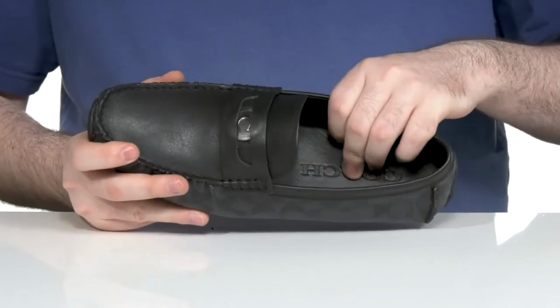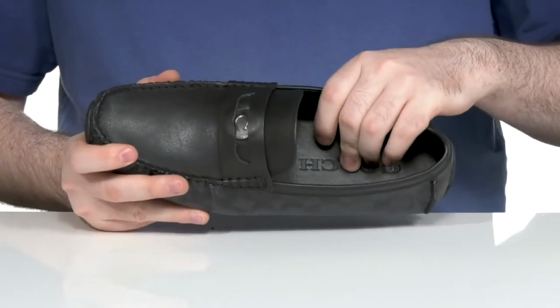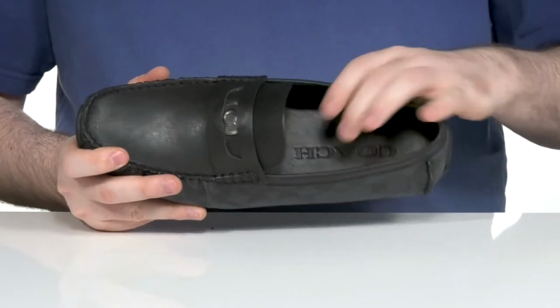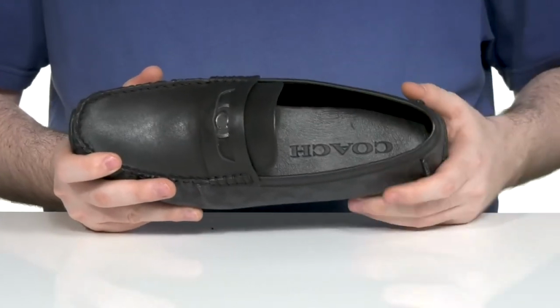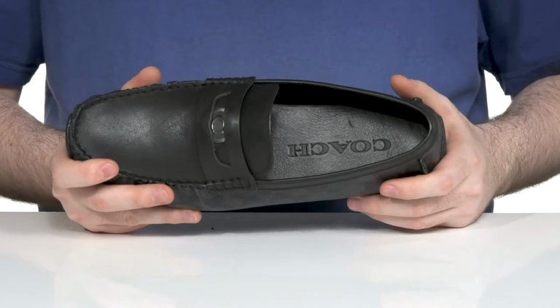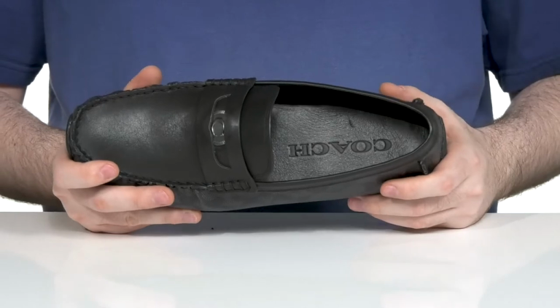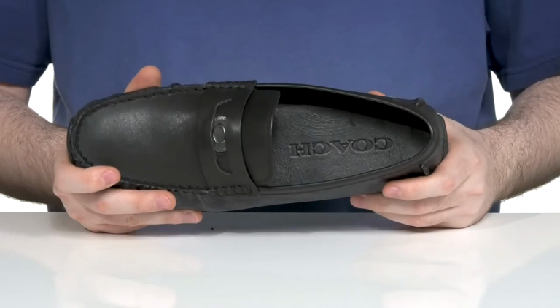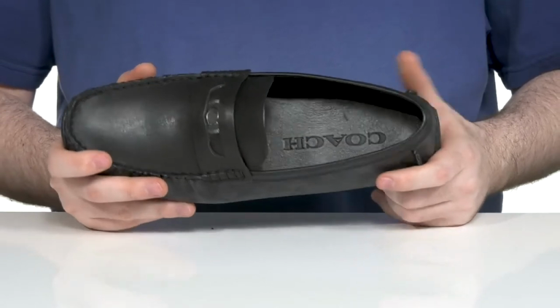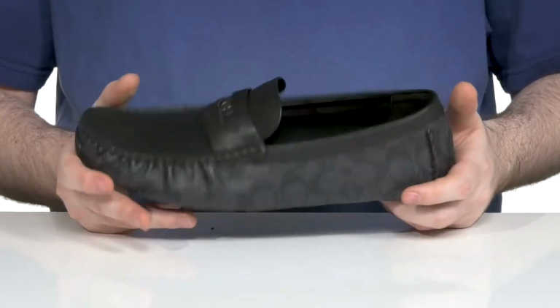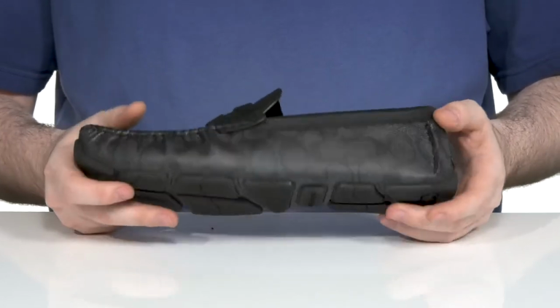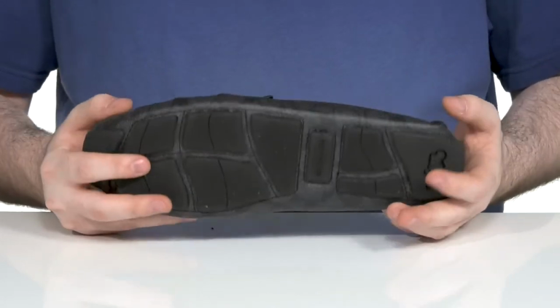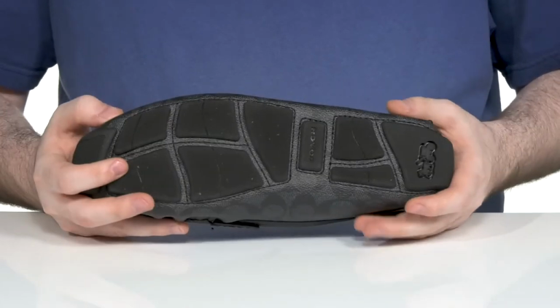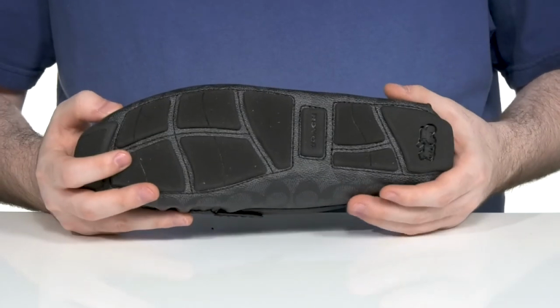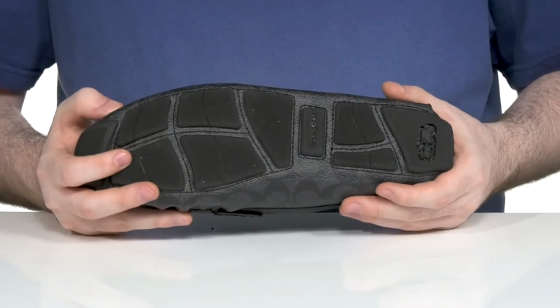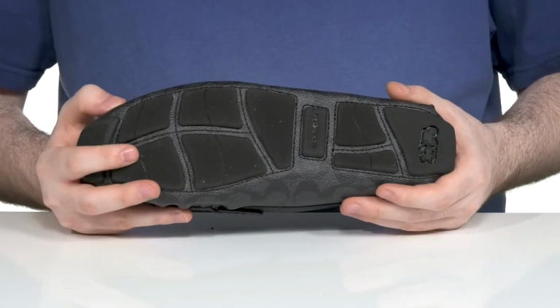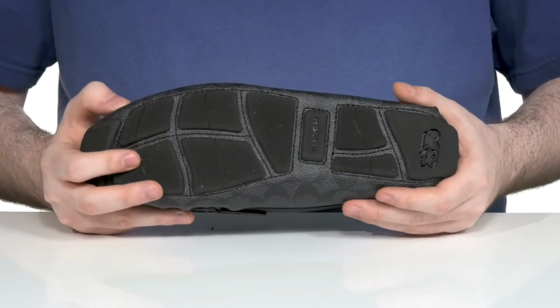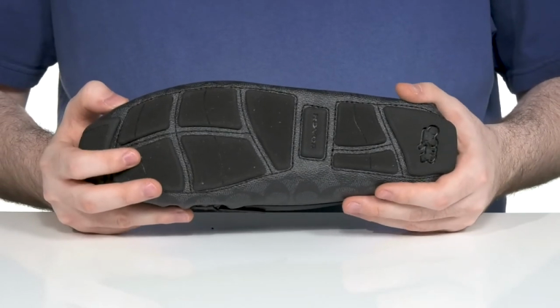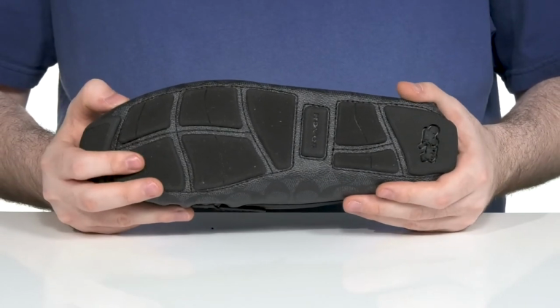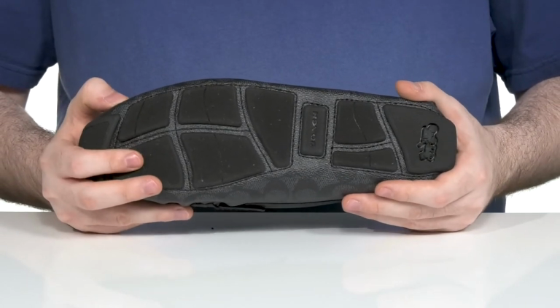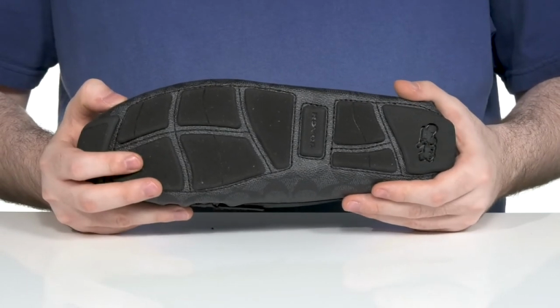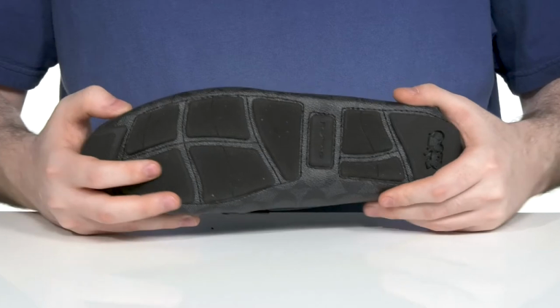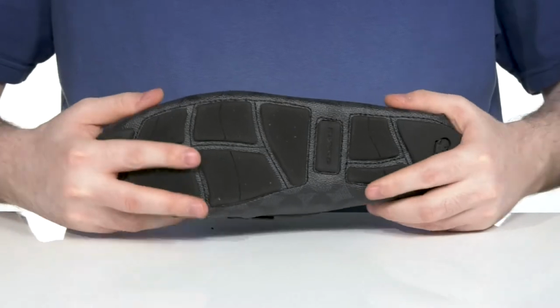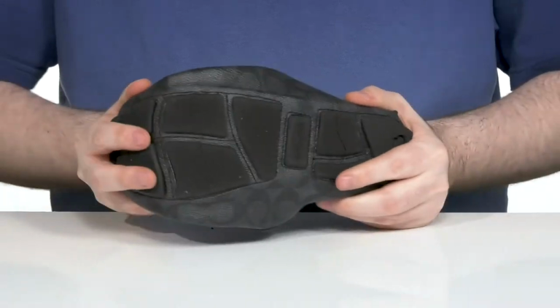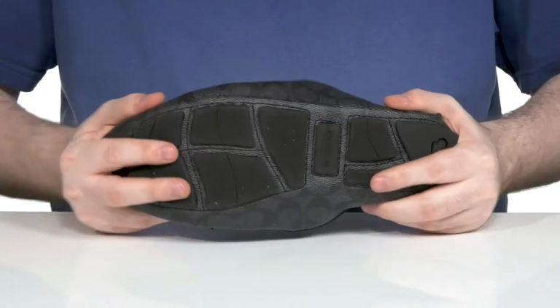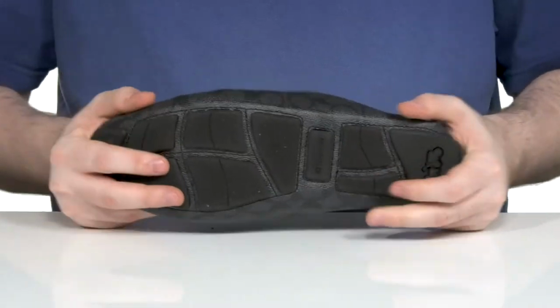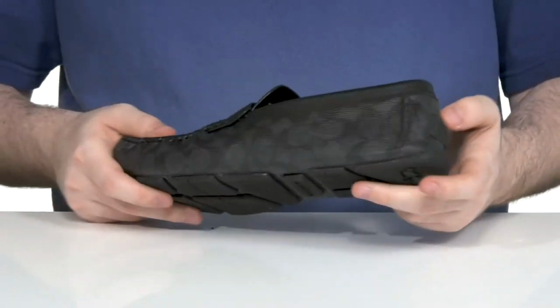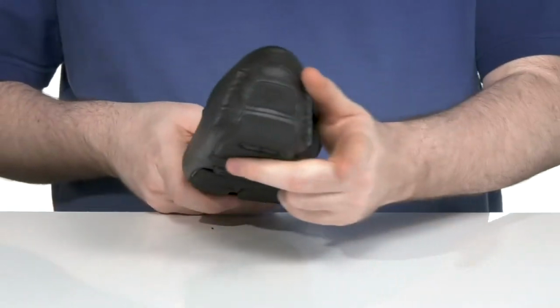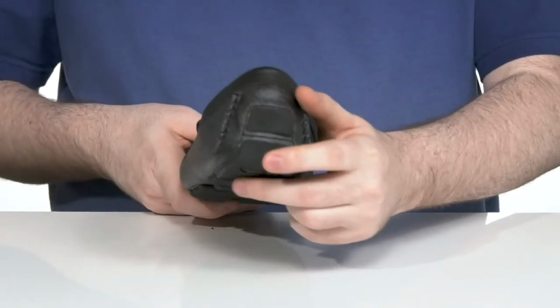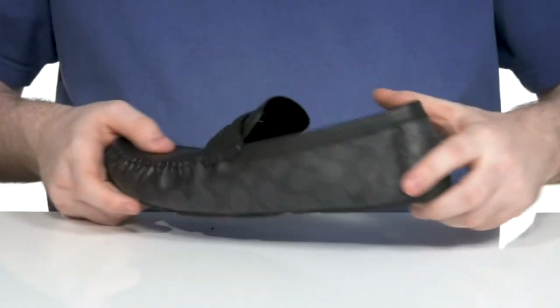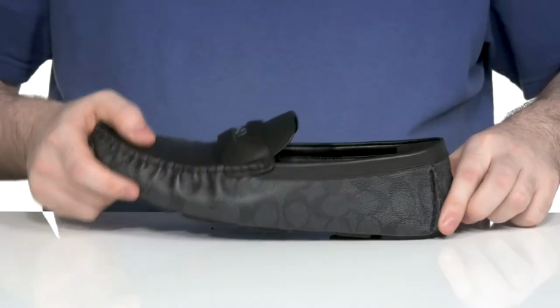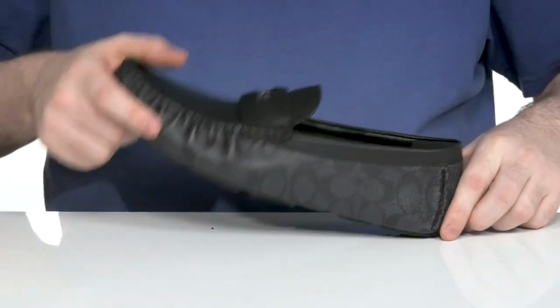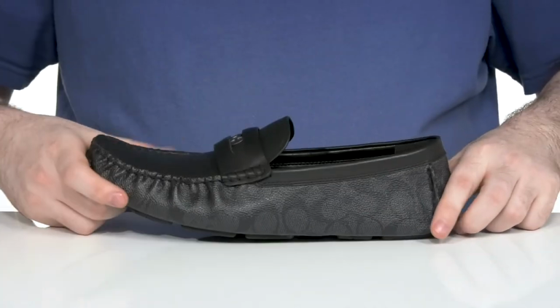There's a cushion foam footbed for even further comfort underfoot, and it has a reliable rubber outsole to give you a nice grip underneath, with plenty of flex and a driver's heel right there in the back.